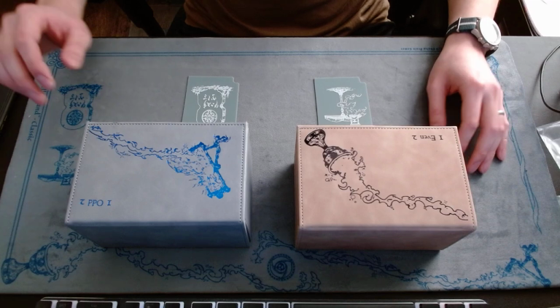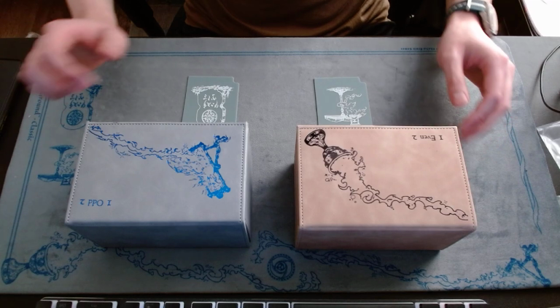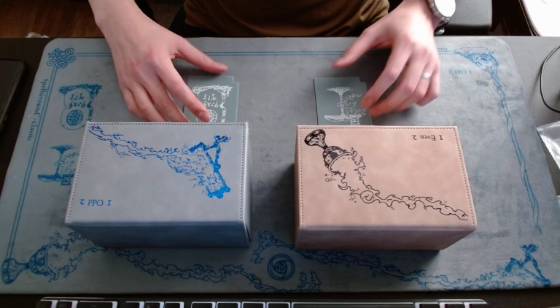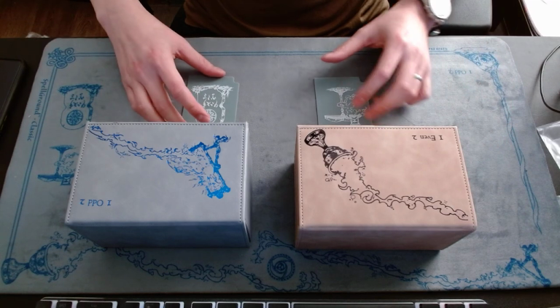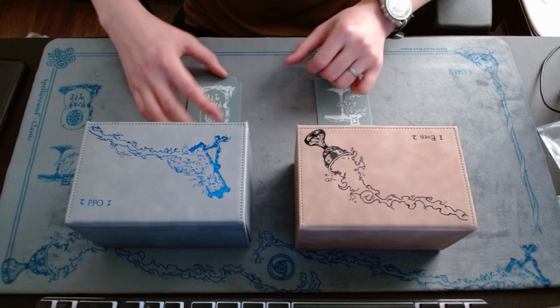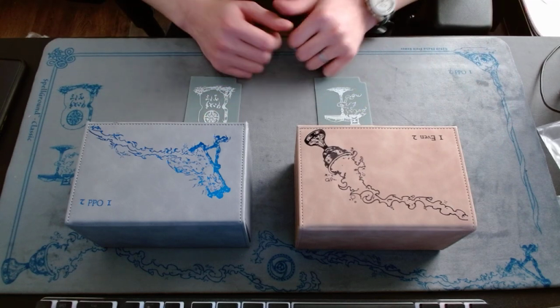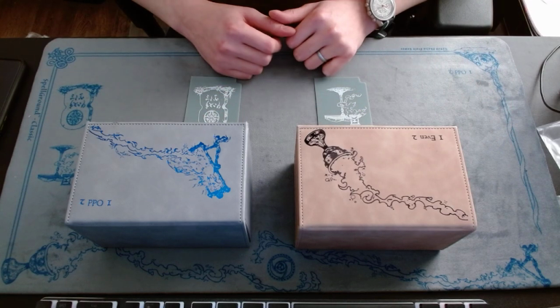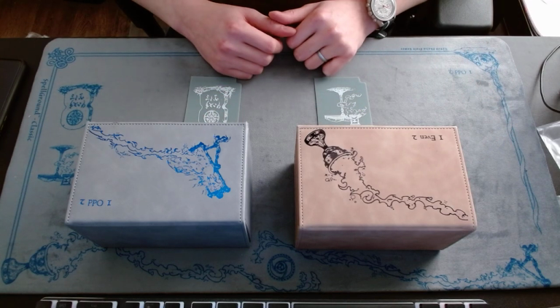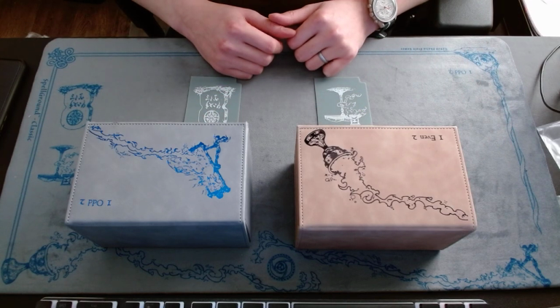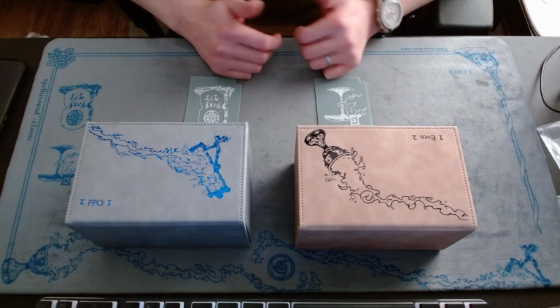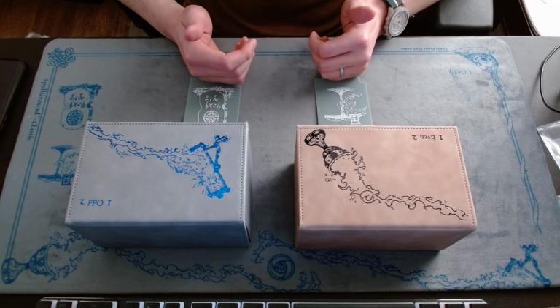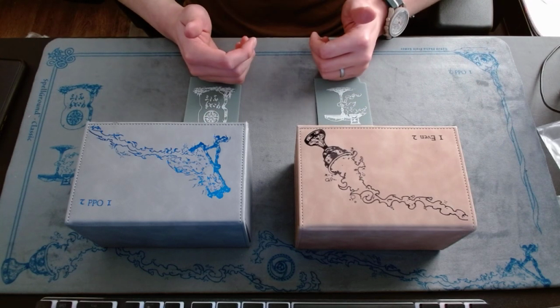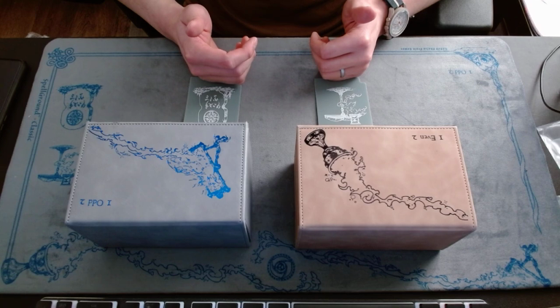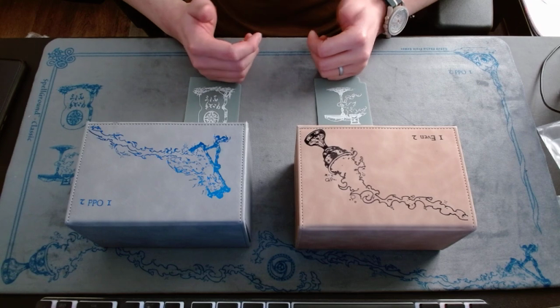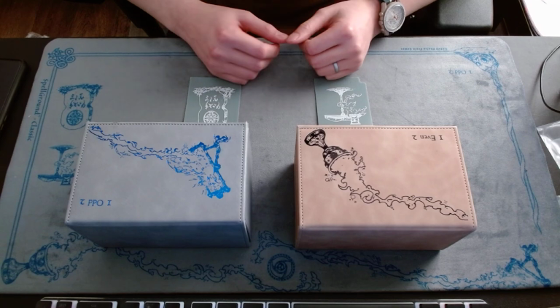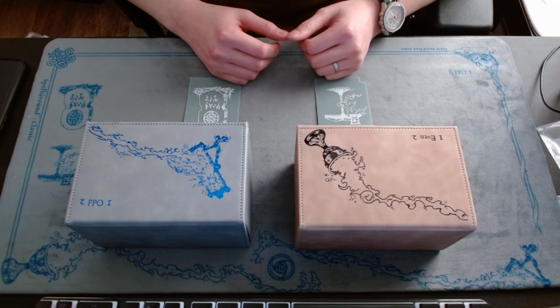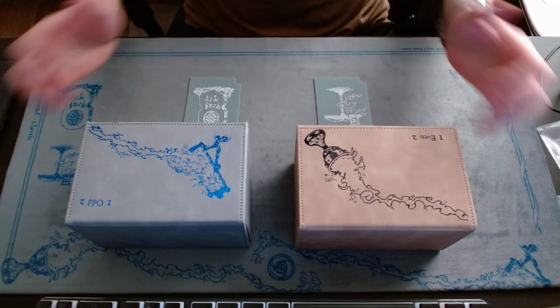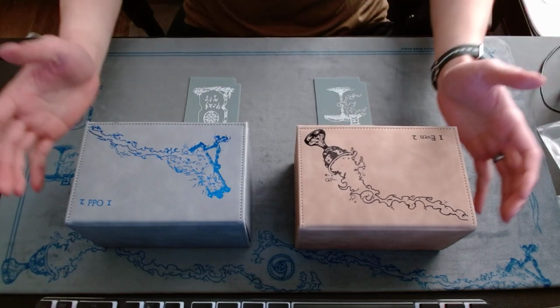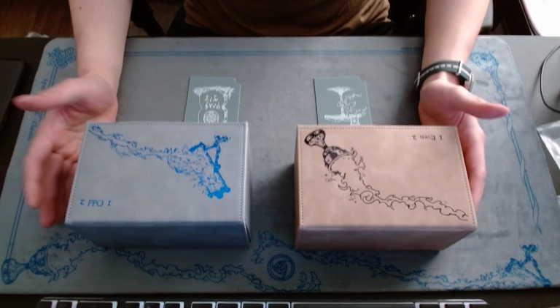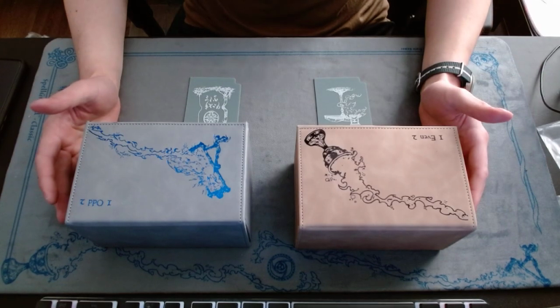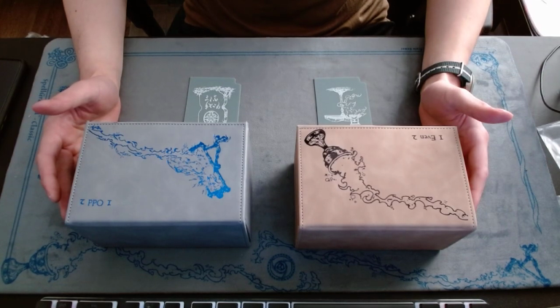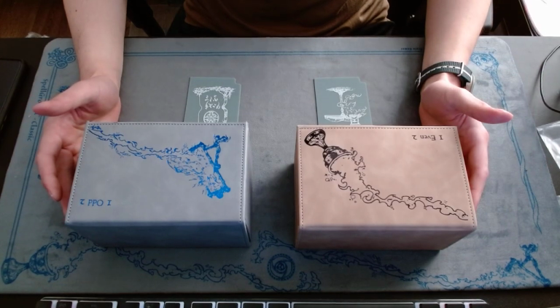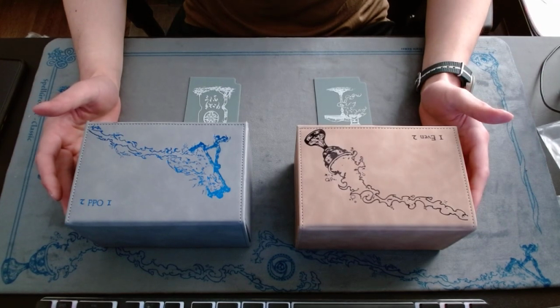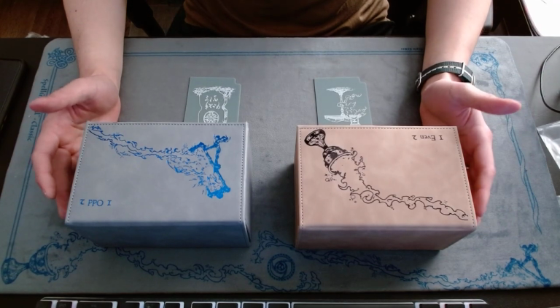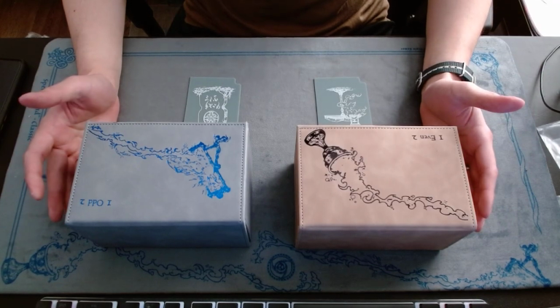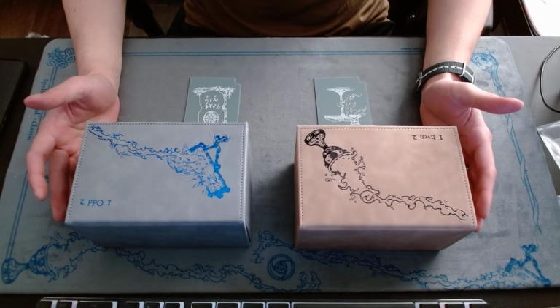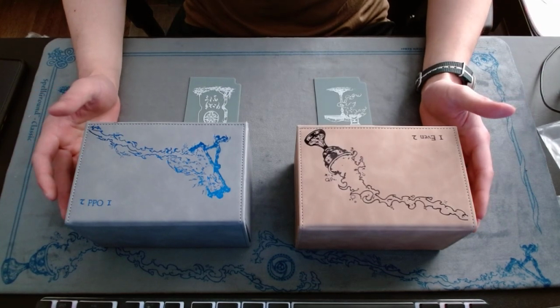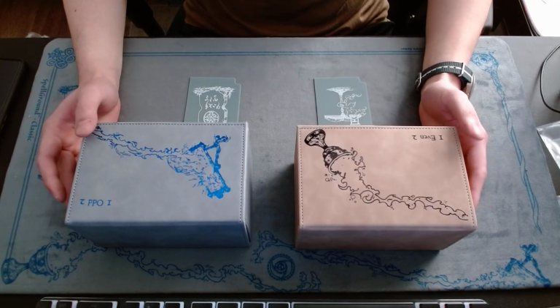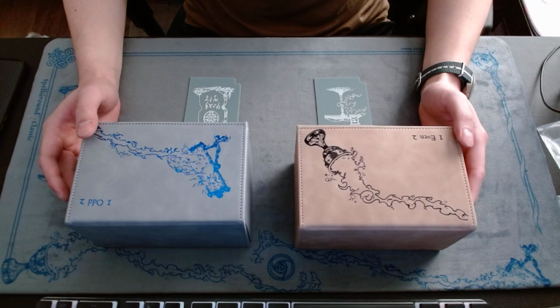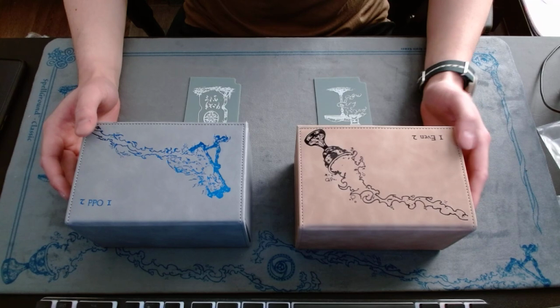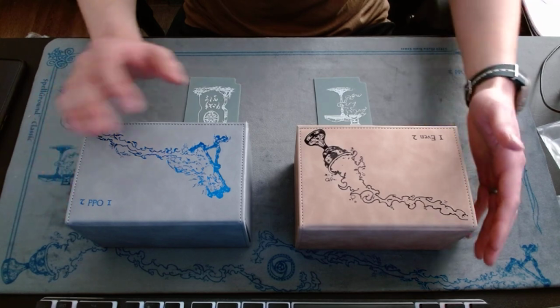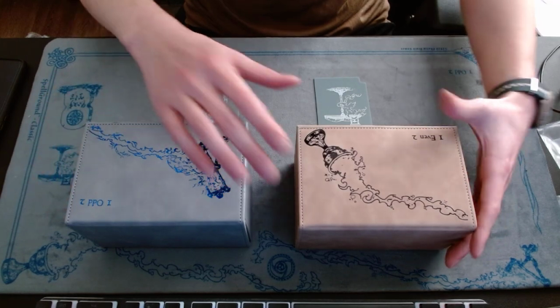Hey, what's going on YouTube. I just want to share what I recently got in the mail today — I finally got my deck boxes from Gem Tech Accessories in their collaboration with Calls of Brain Games.